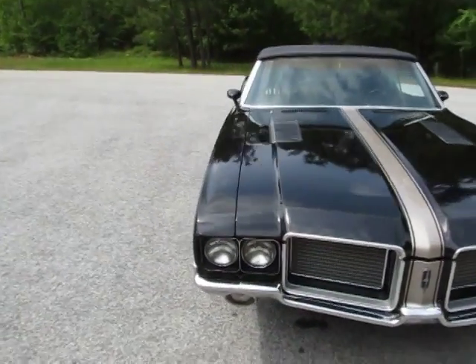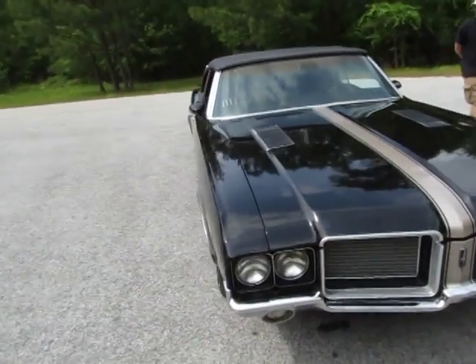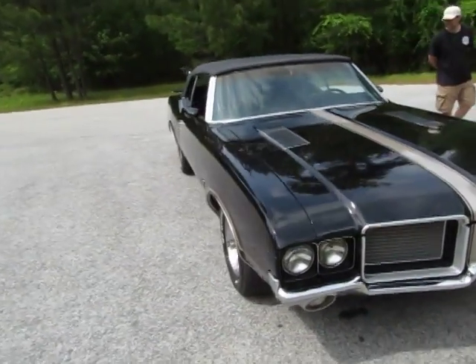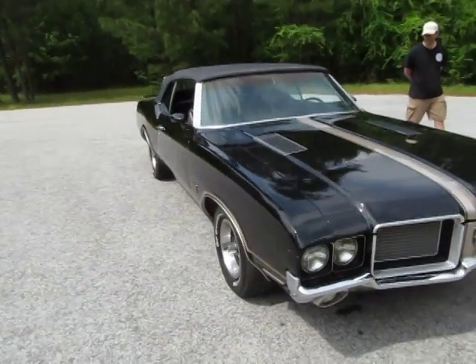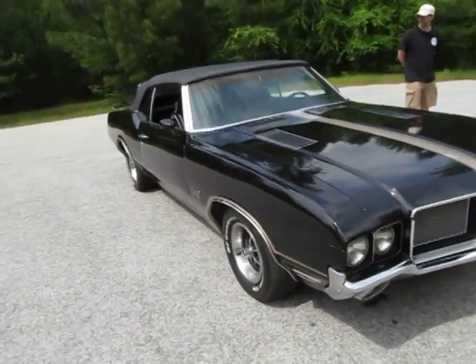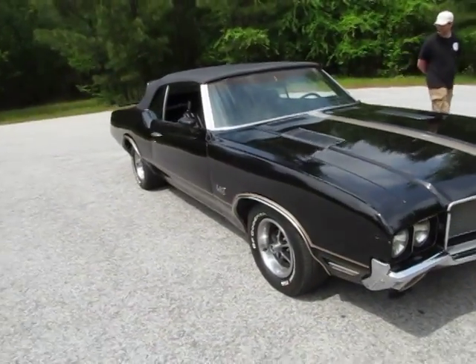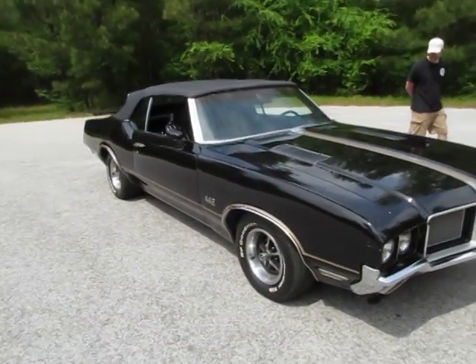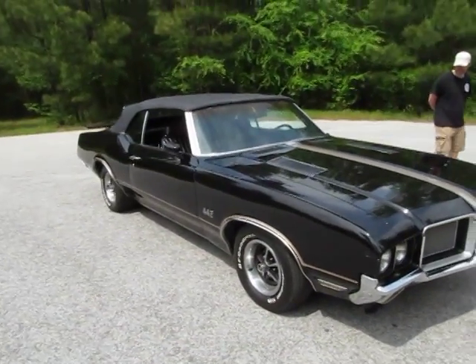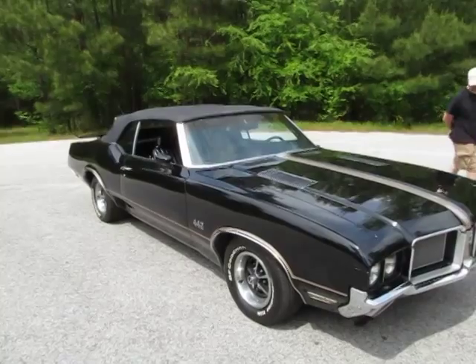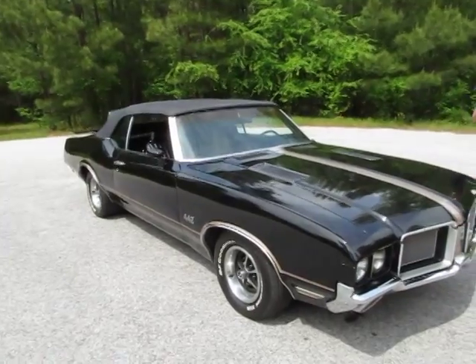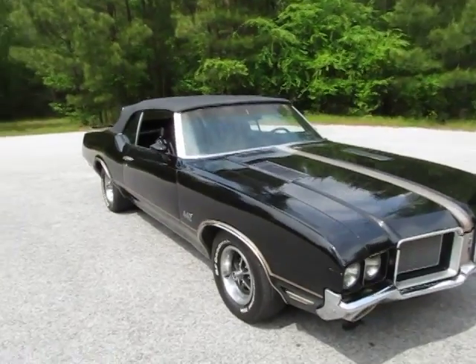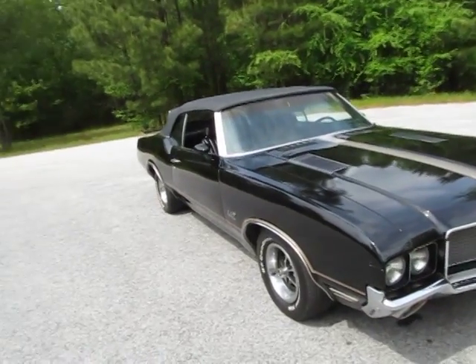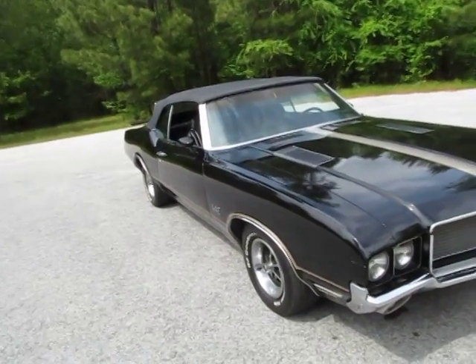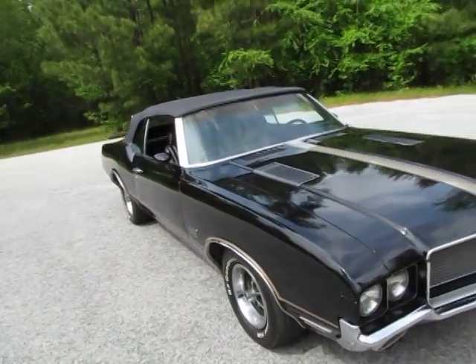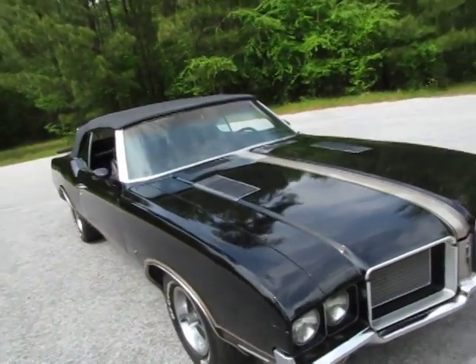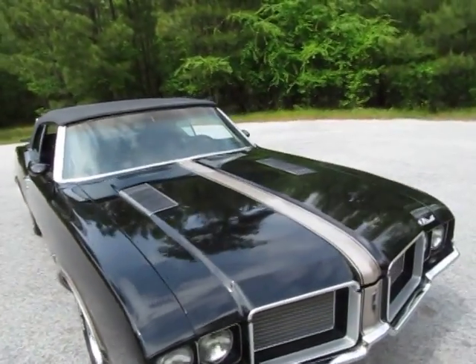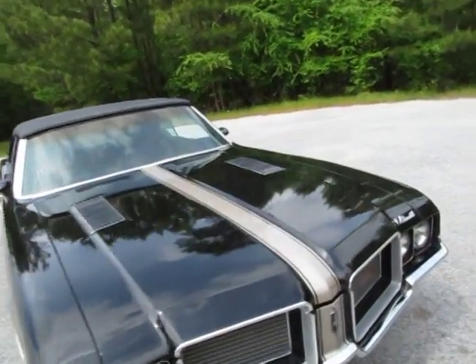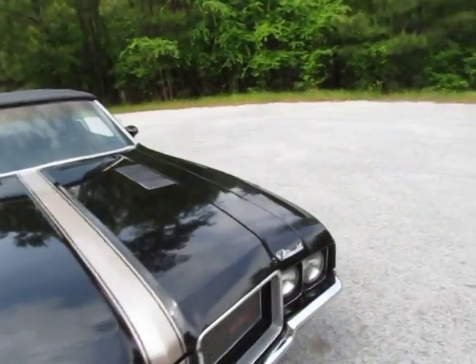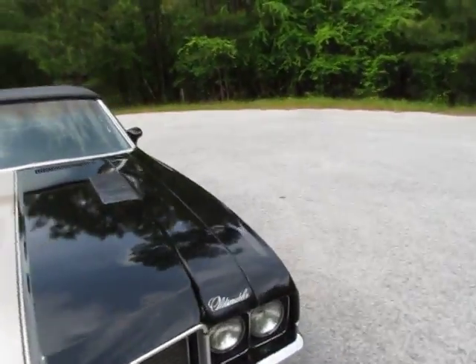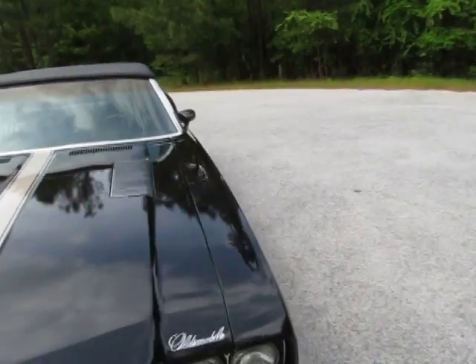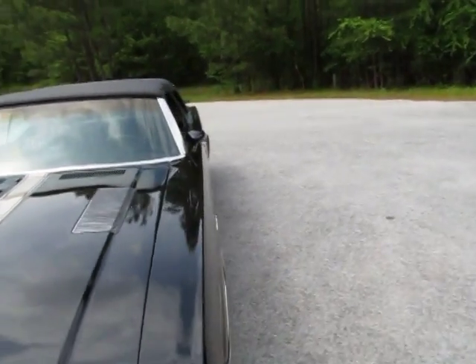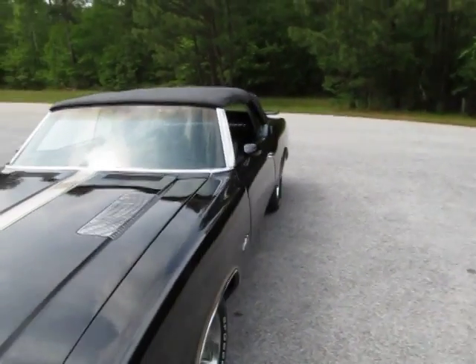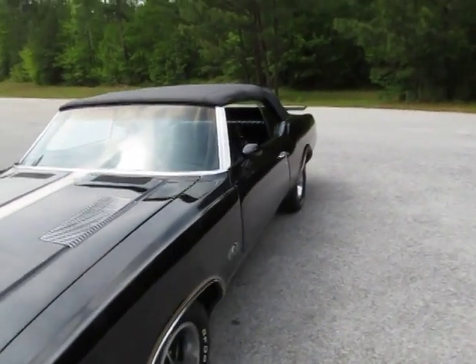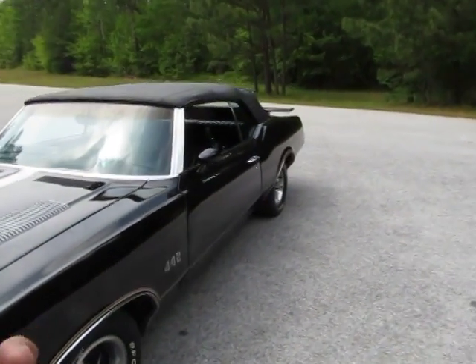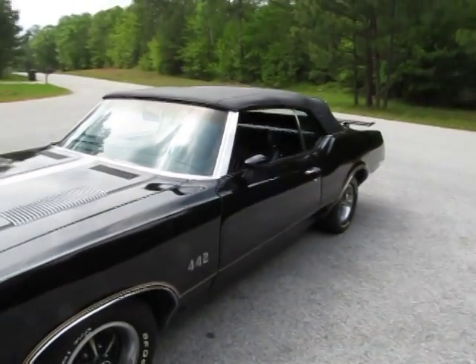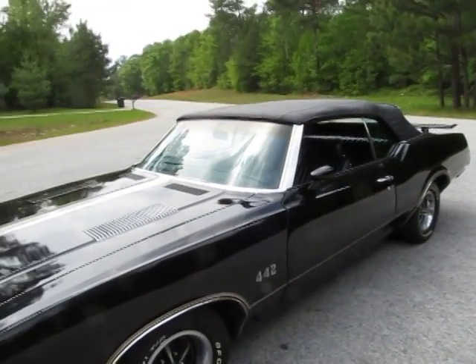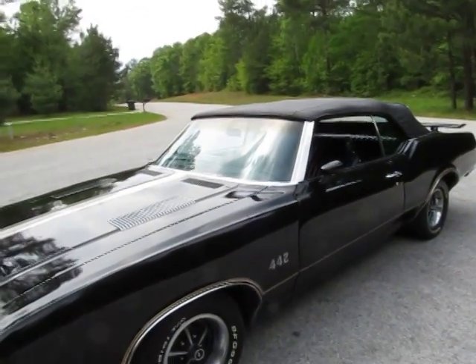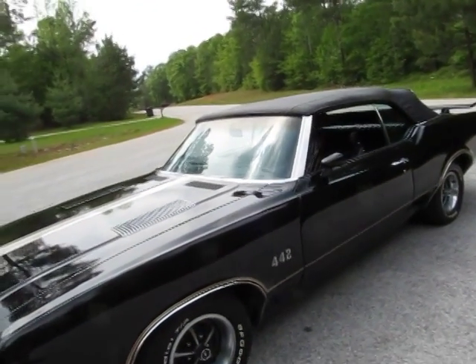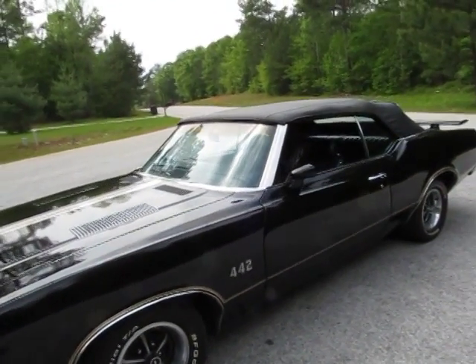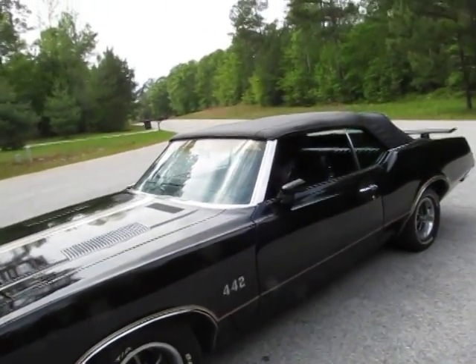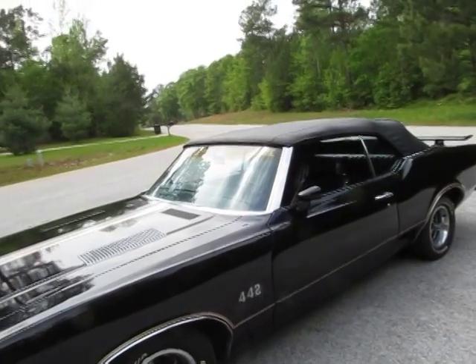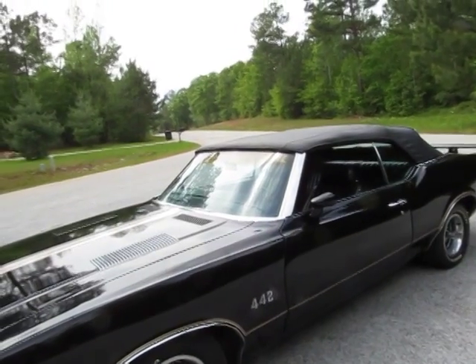Lights work, turn signals work, brake lights work, windshield wipers work. It's got a power top - it's a little bit low on fluid. It goes back more easily but needs a little encouragement coming up; you can hear from the motor that it's low on fluid.